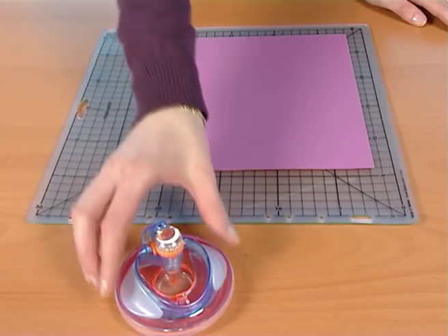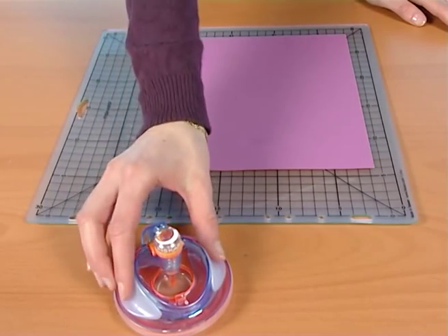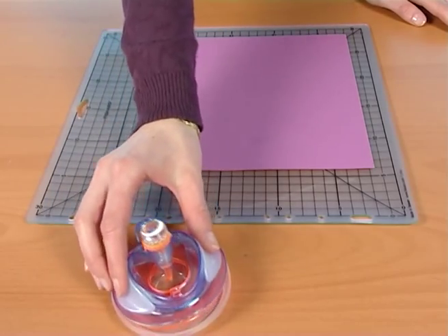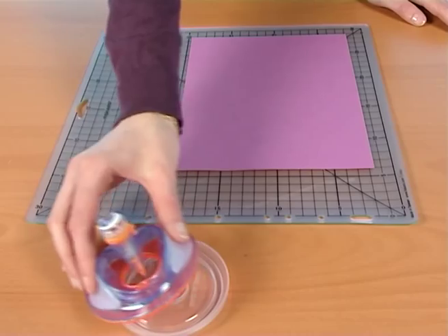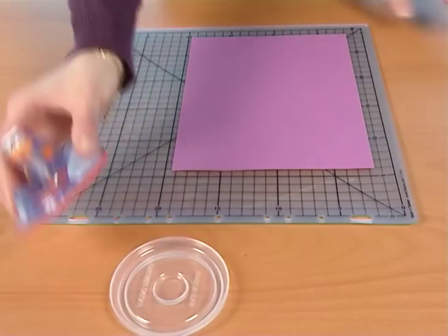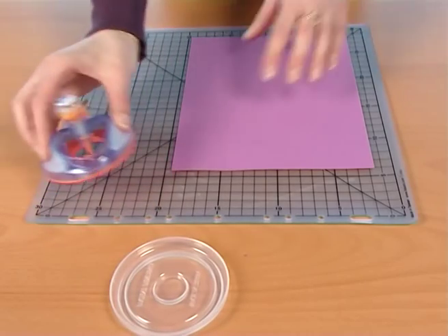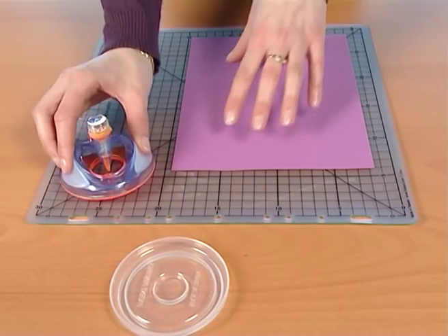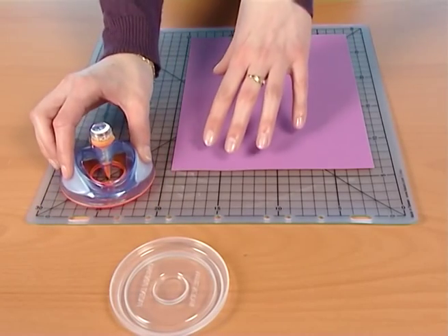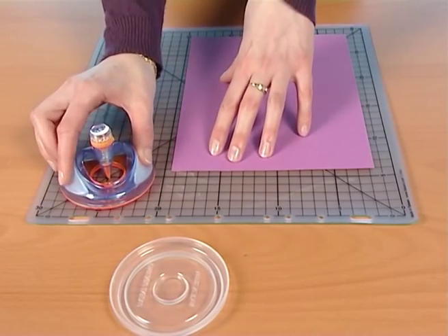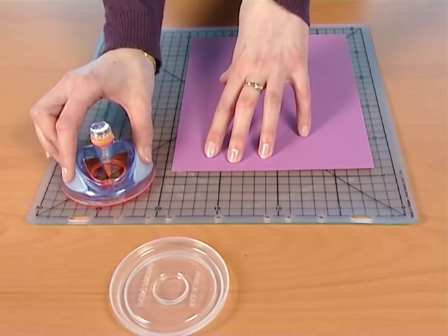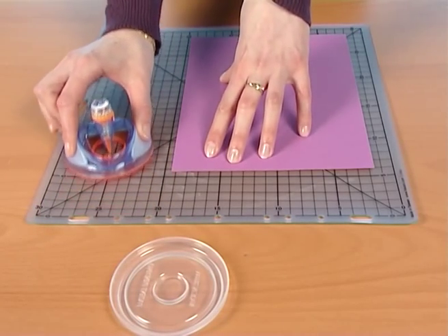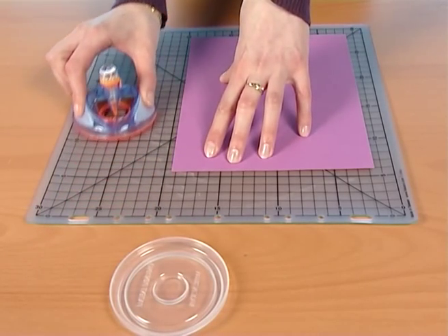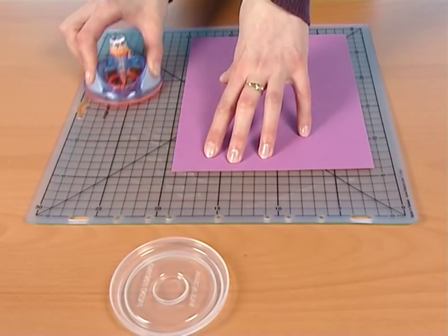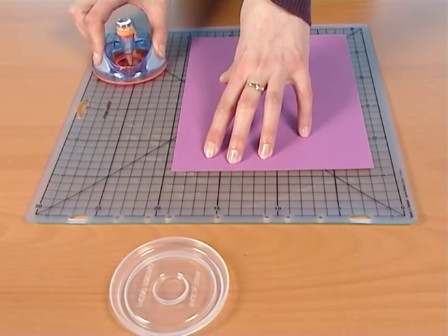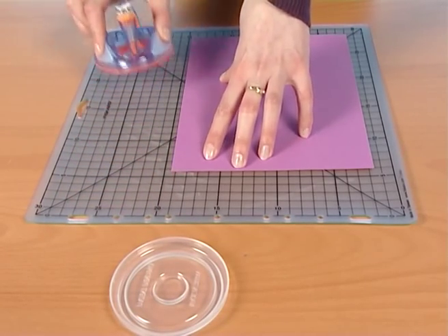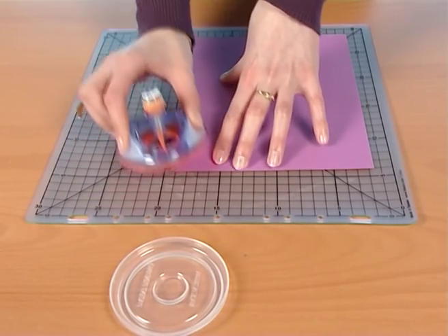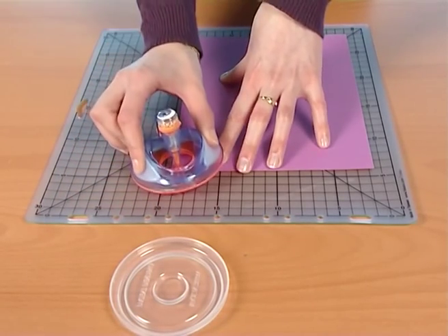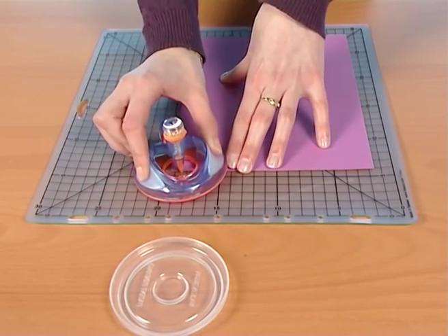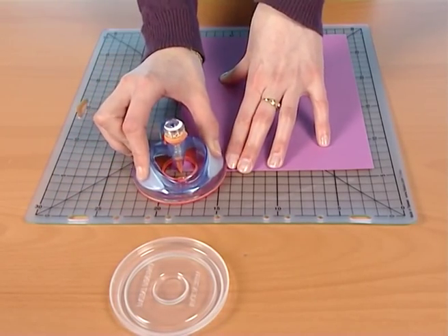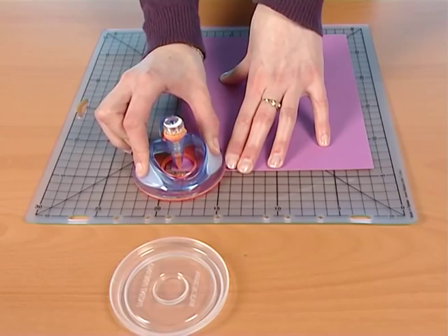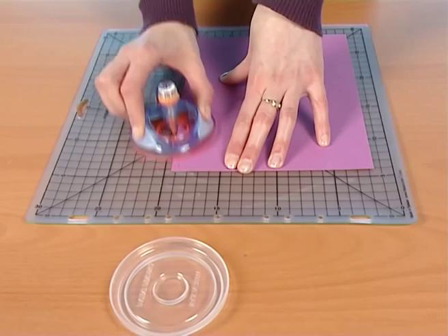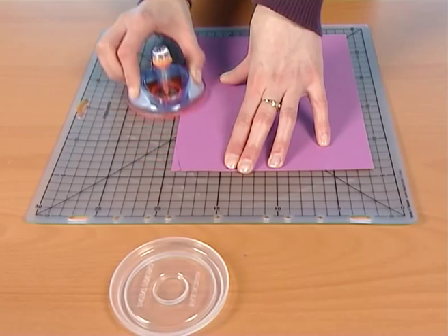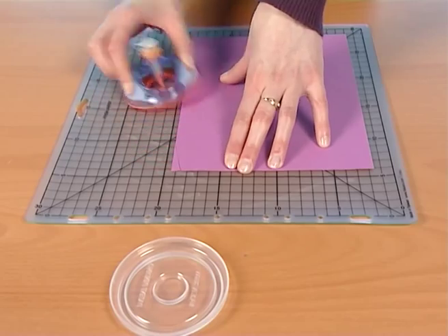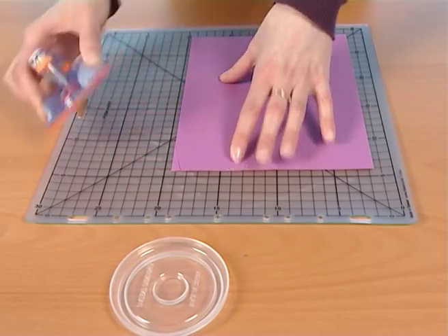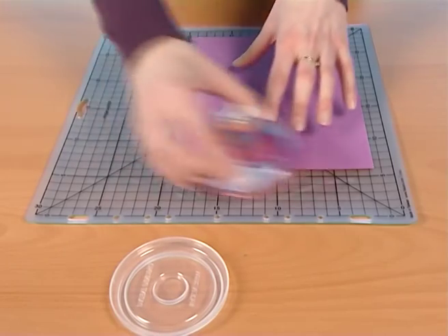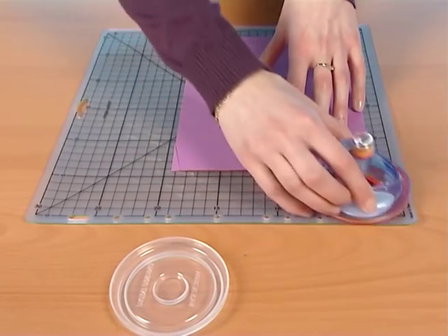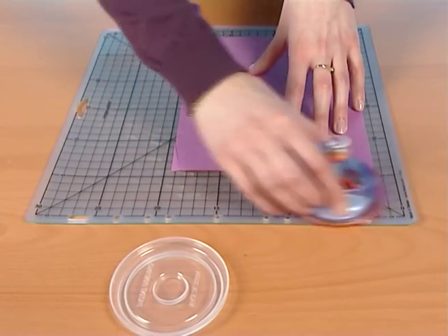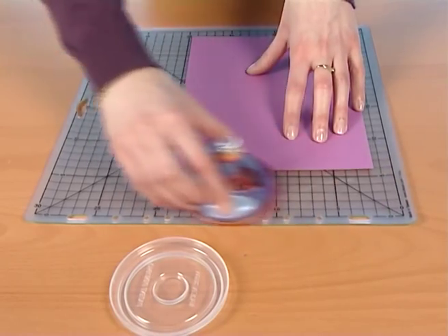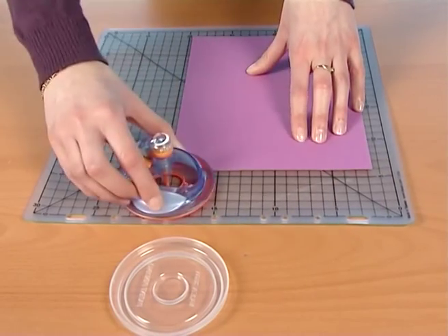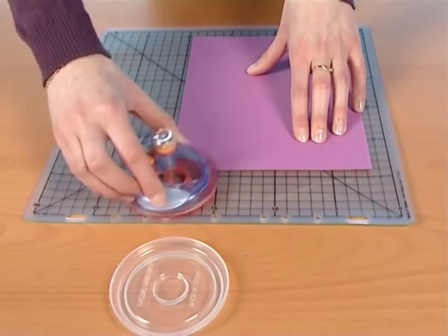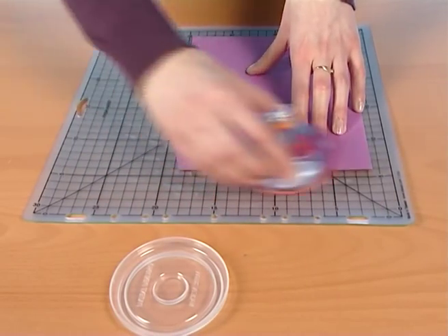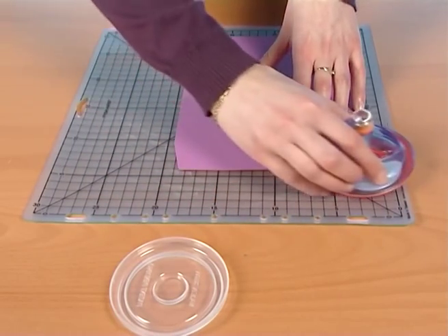When you are ready to start, just slide the tool along your craft mat to align the blade. This allows you to get started in the right direction and get a smooth, clean cut.